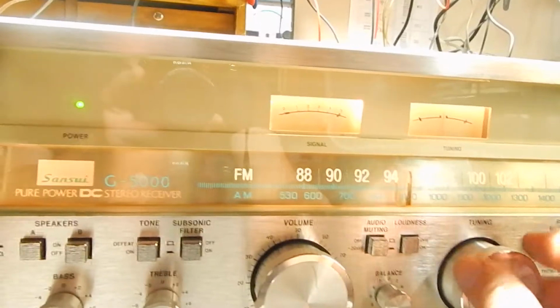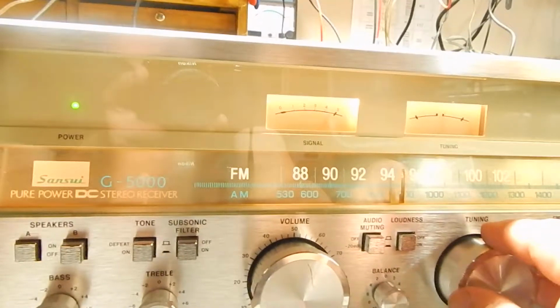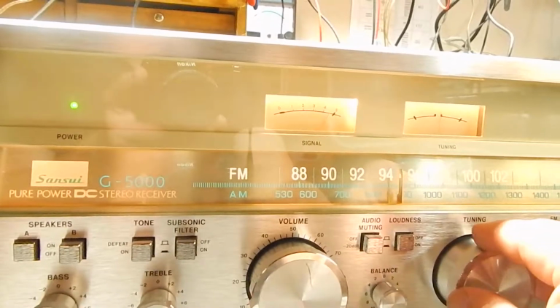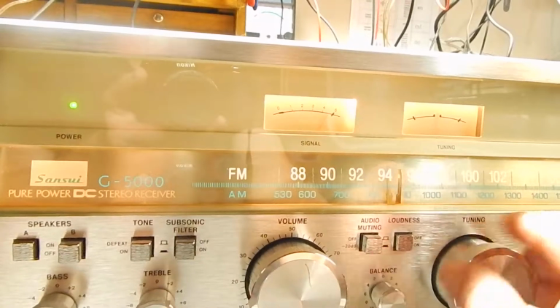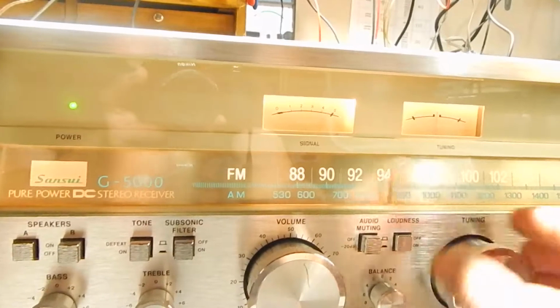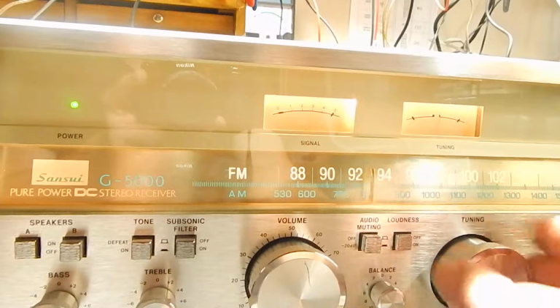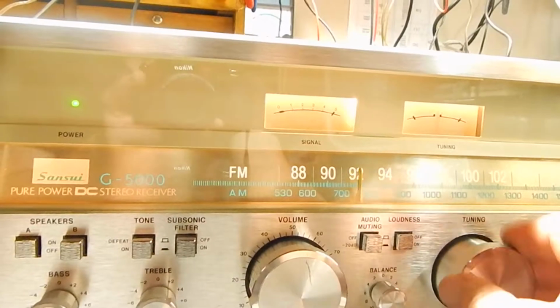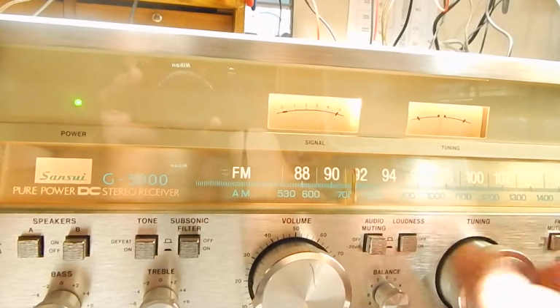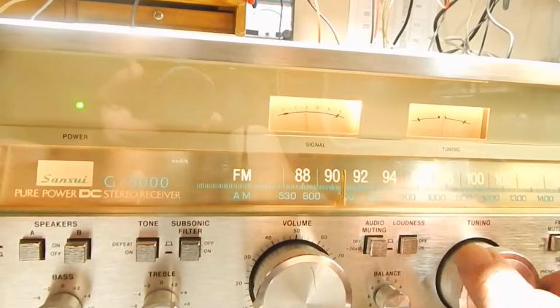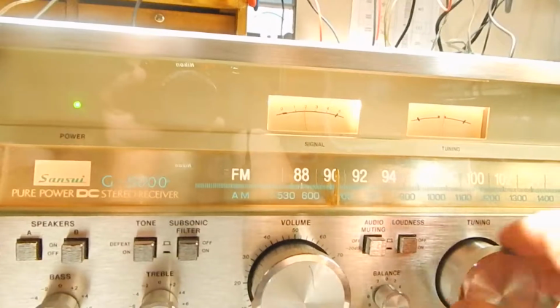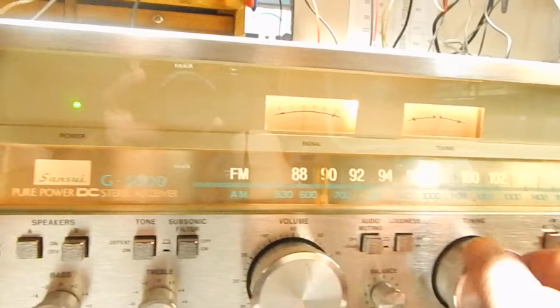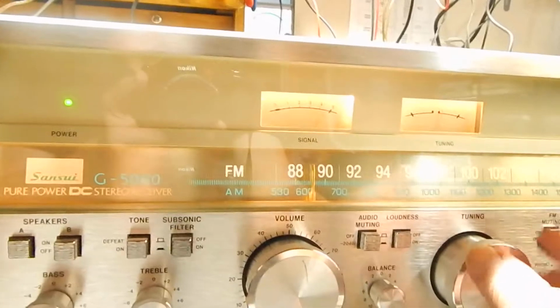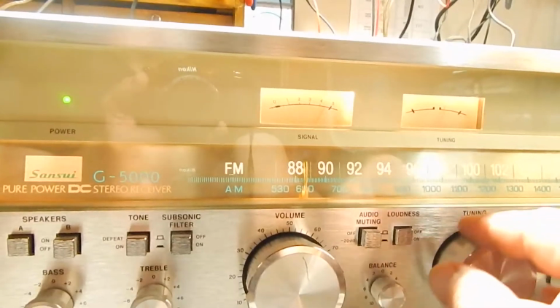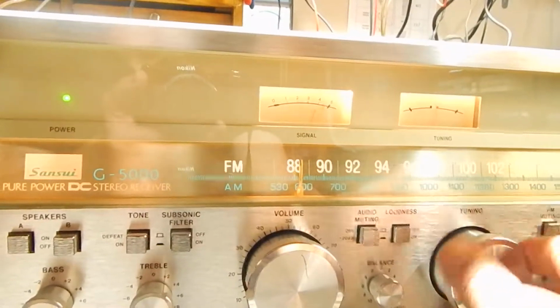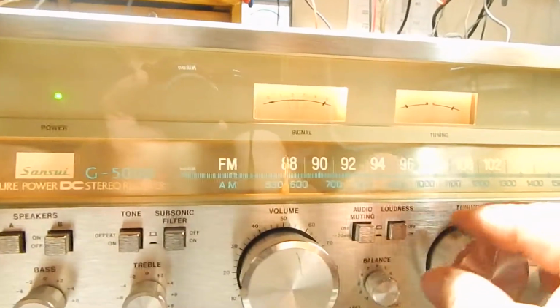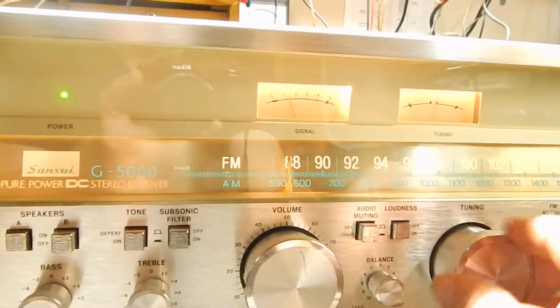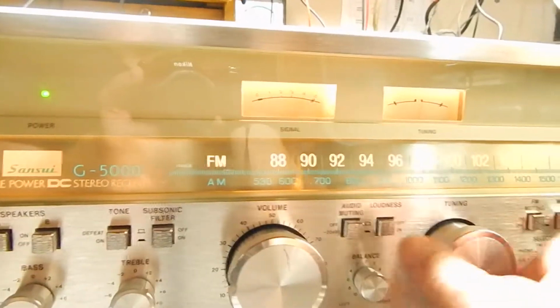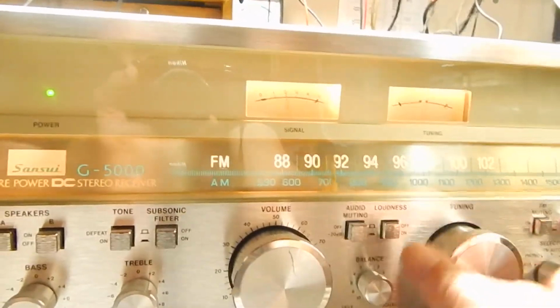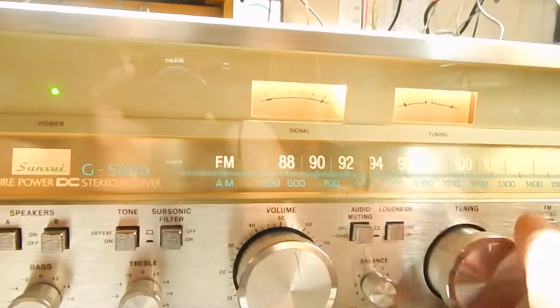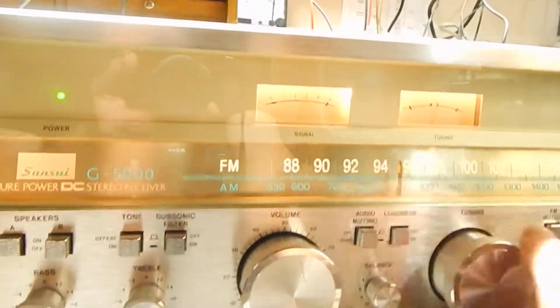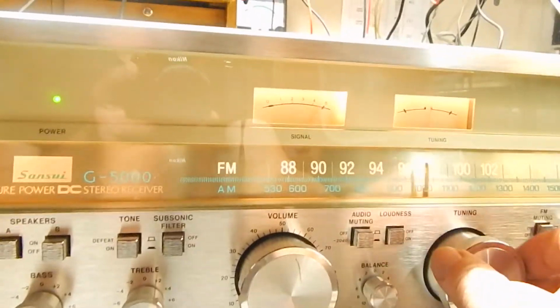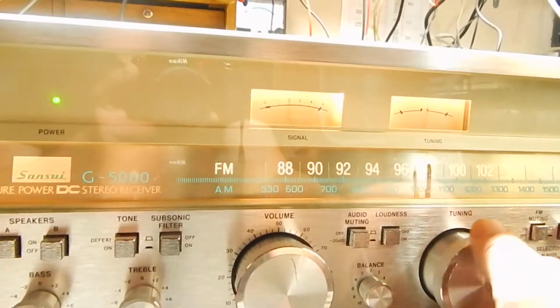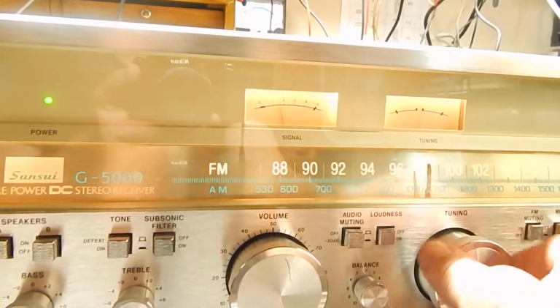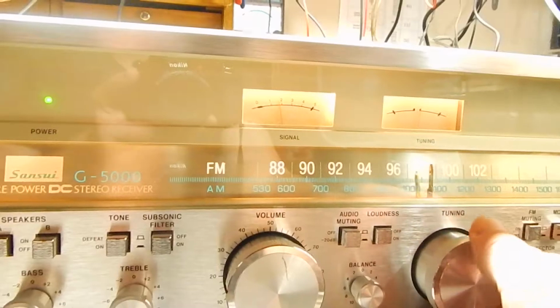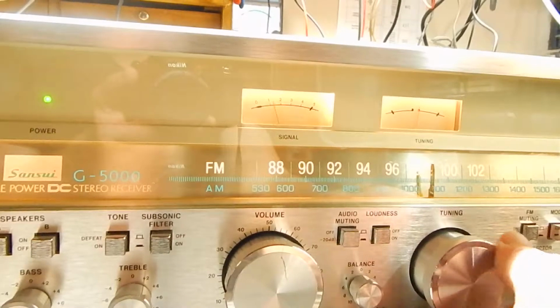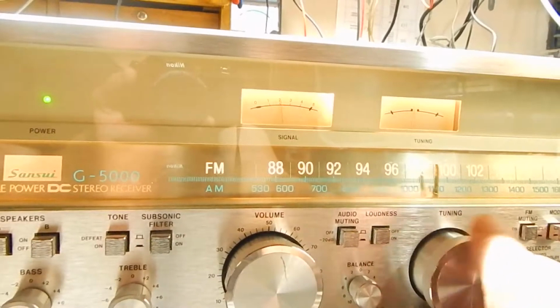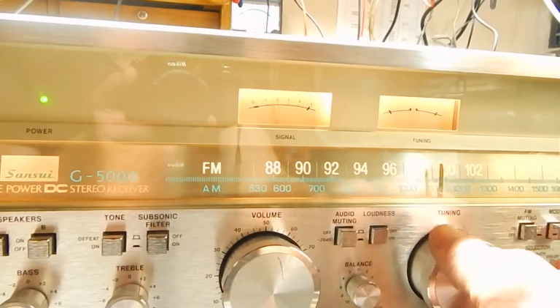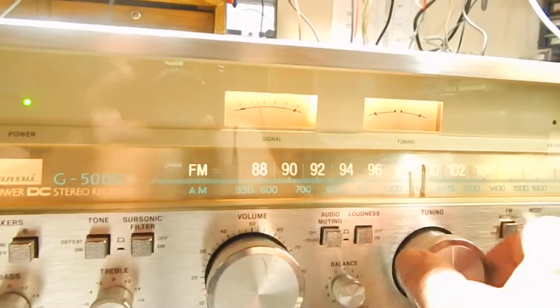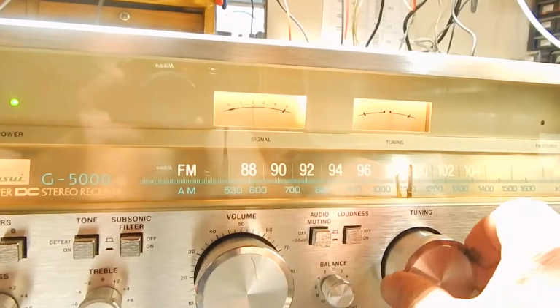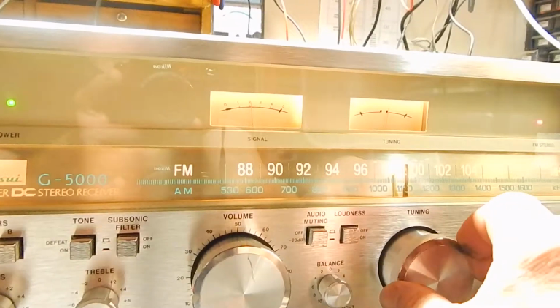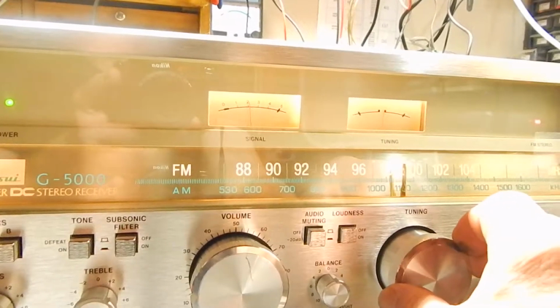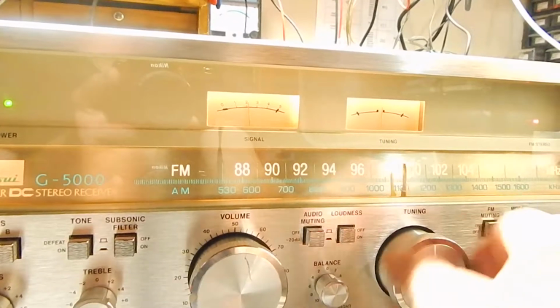Let me find a music station here. There's a real good tuner — it actually picks up a lot of good stations, so you can browse the unit.